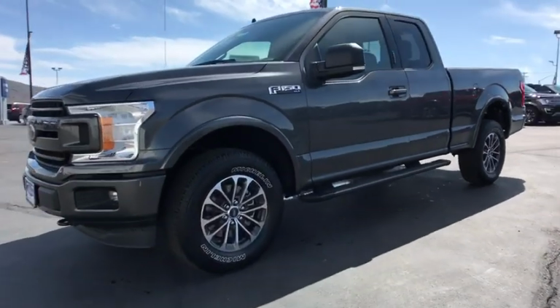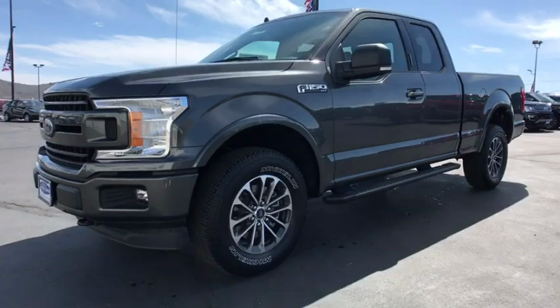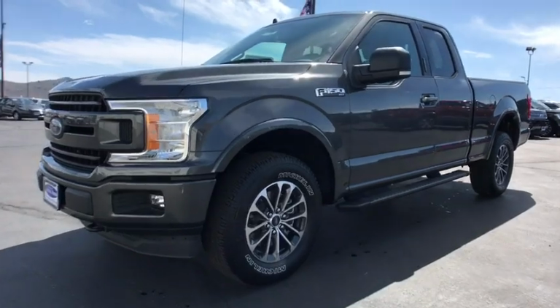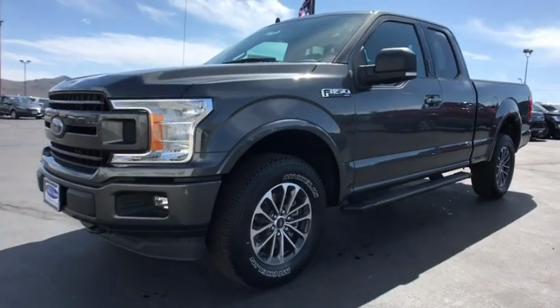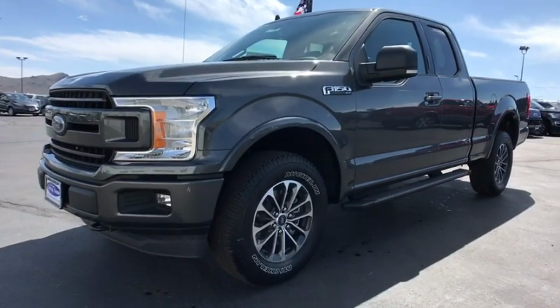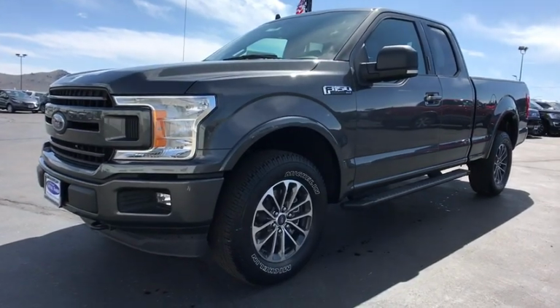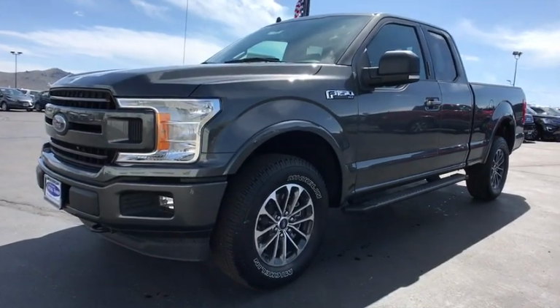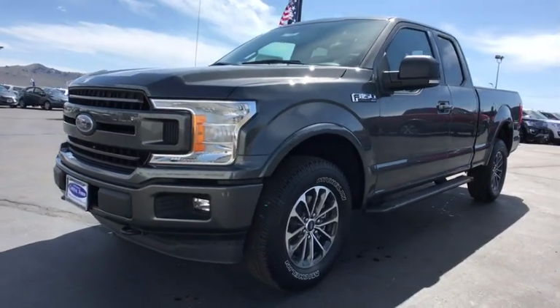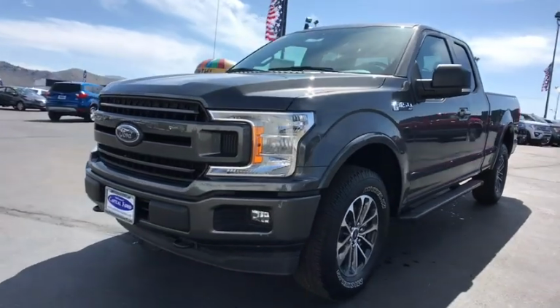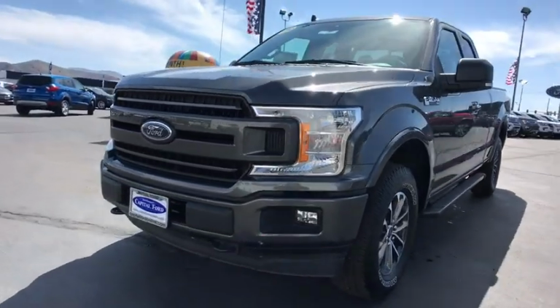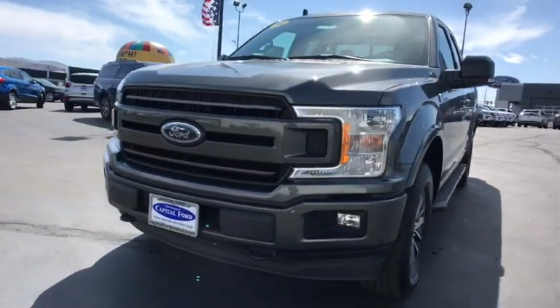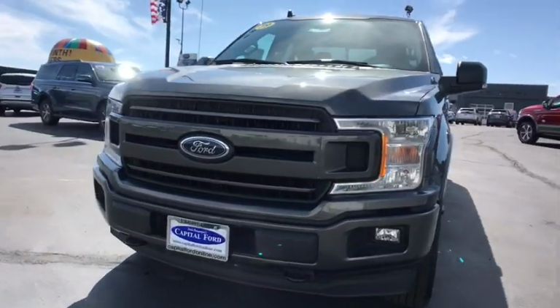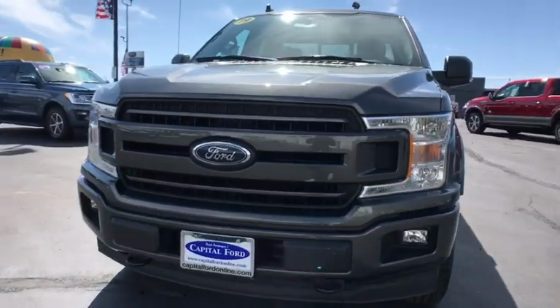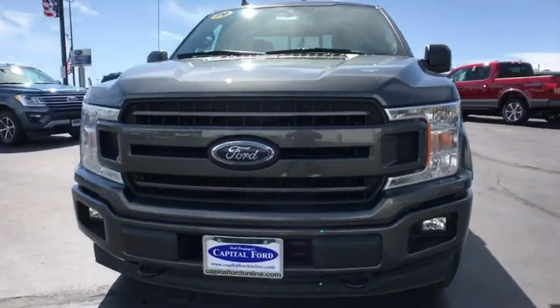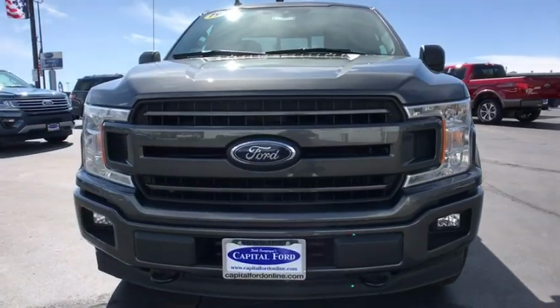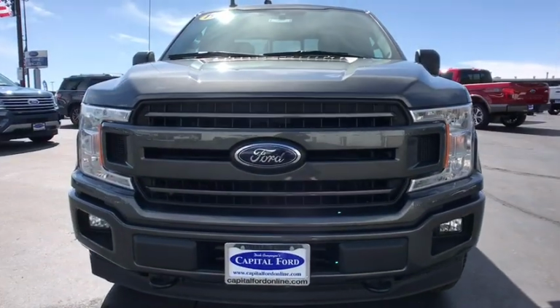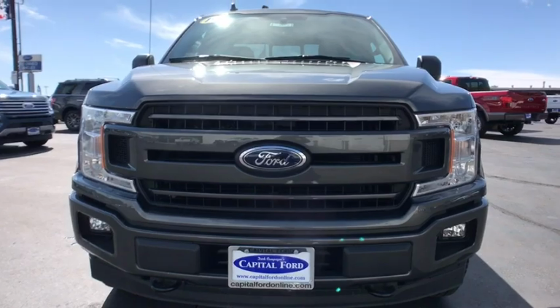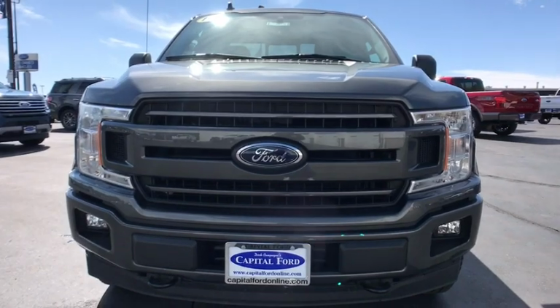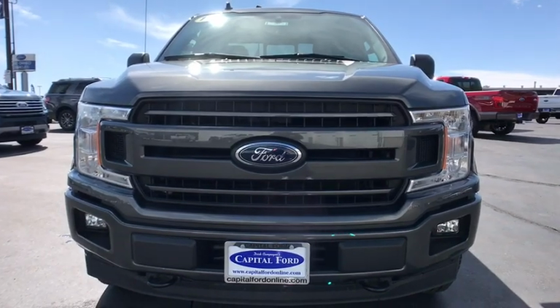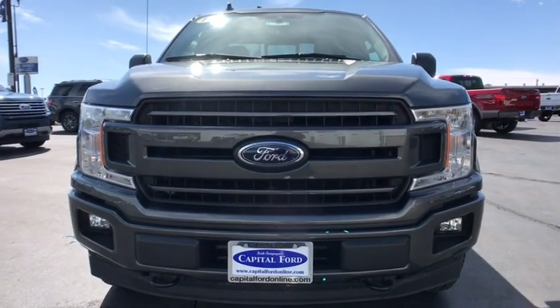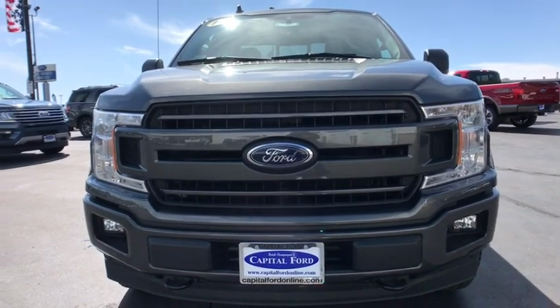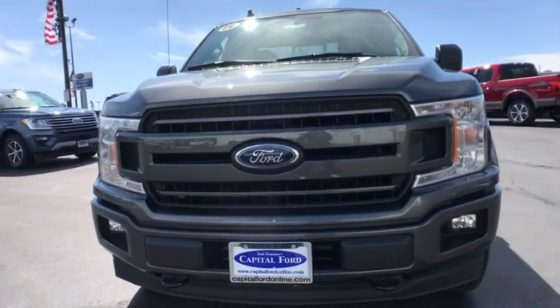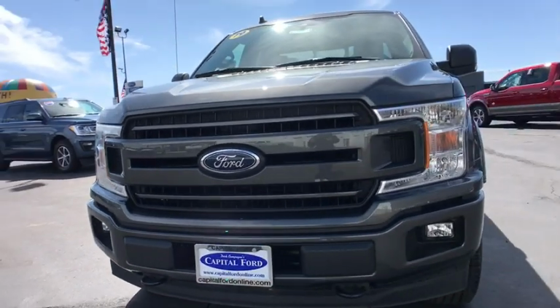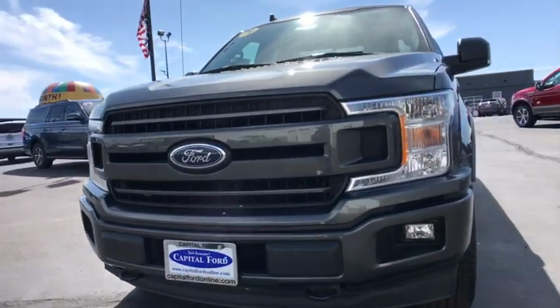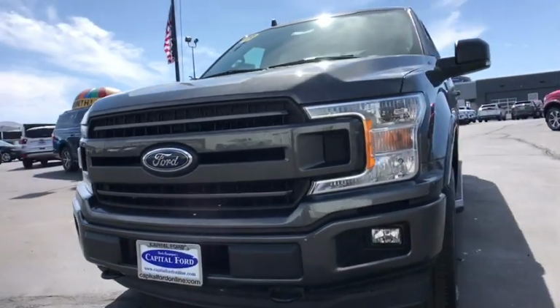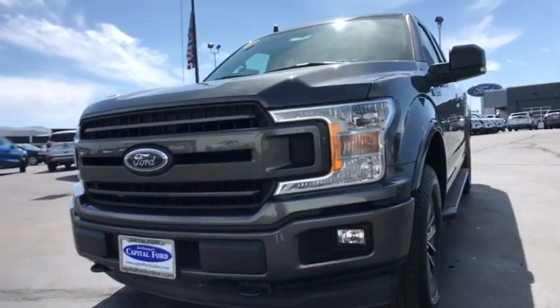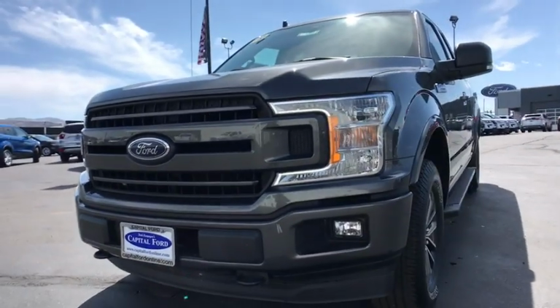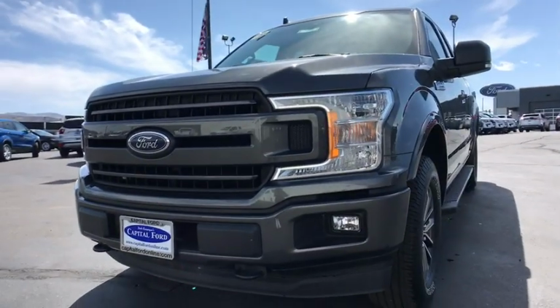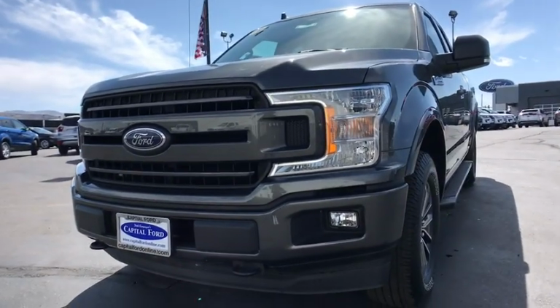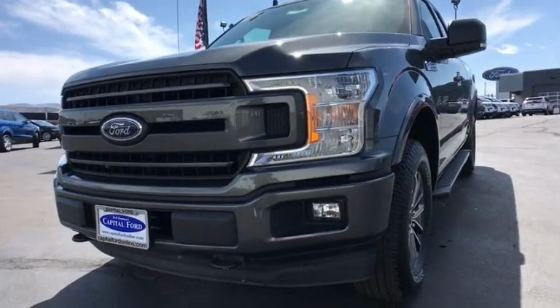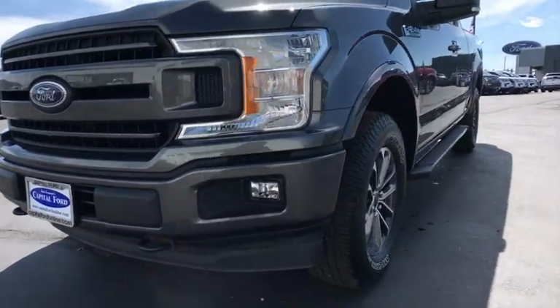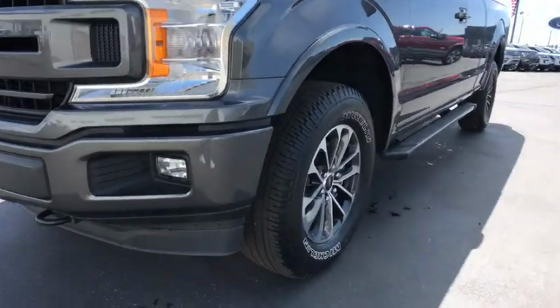AM FM stereo radio, power windows, security system, passenger airbag. This vehicle offers reliability and good looks at a great price. So come in and take a test drive today.